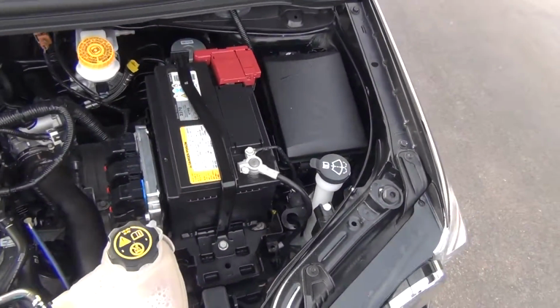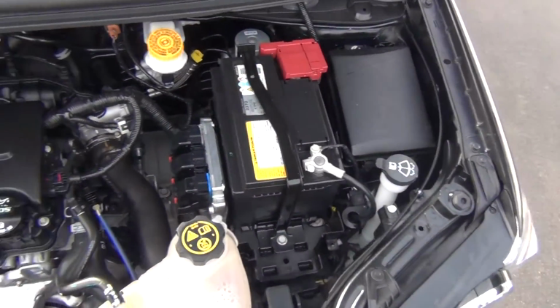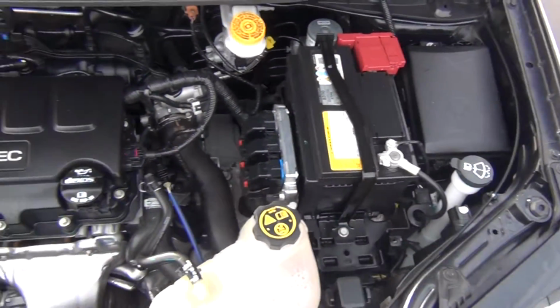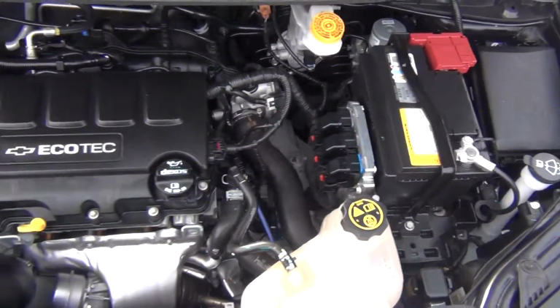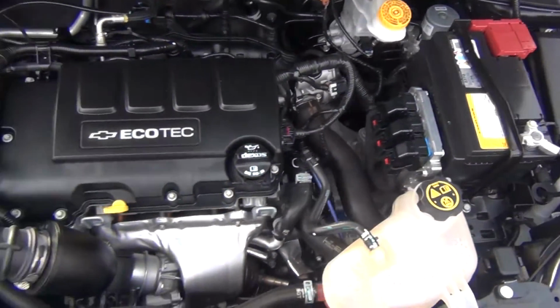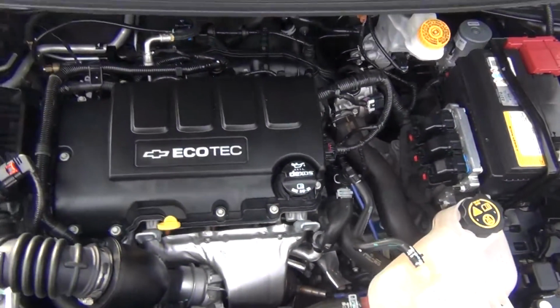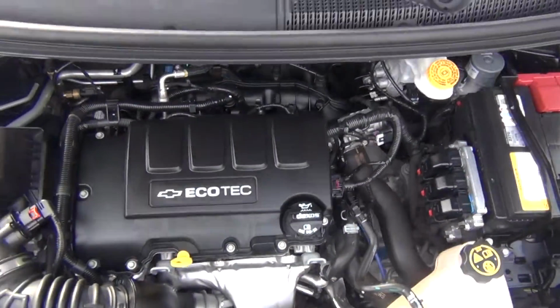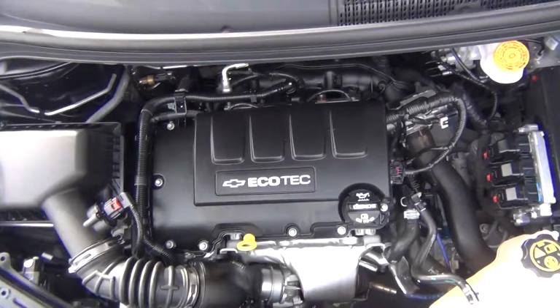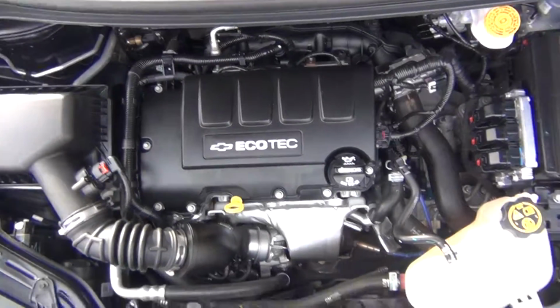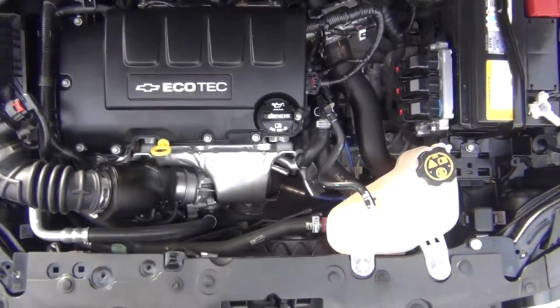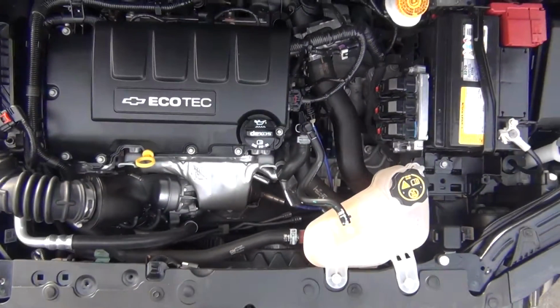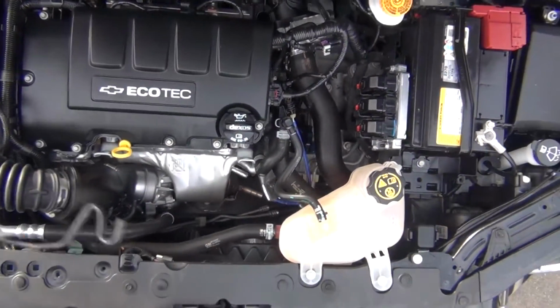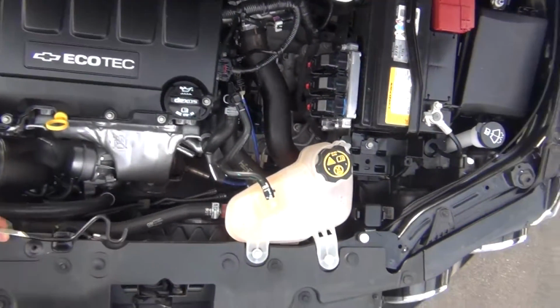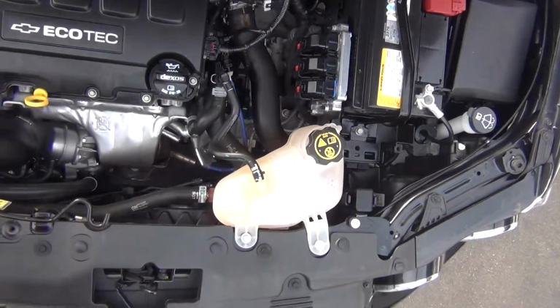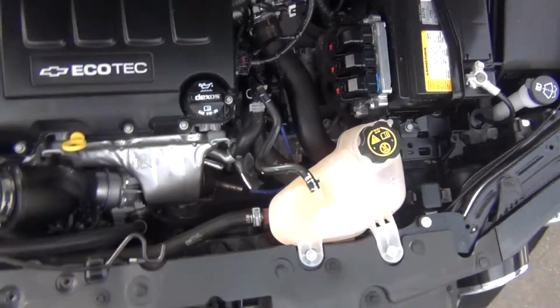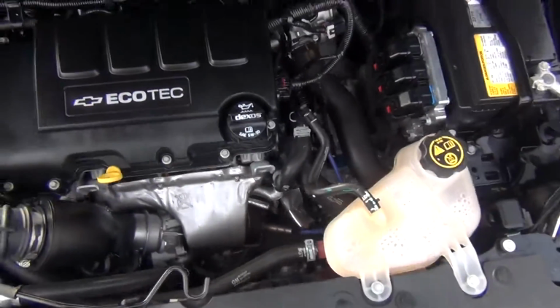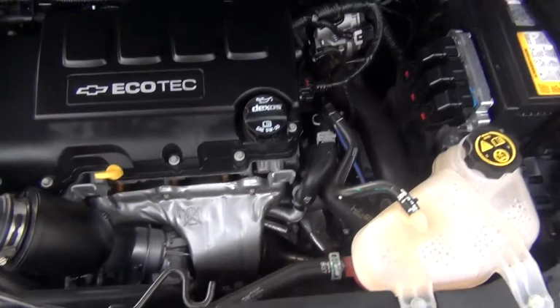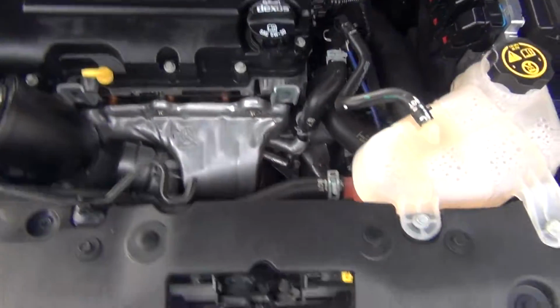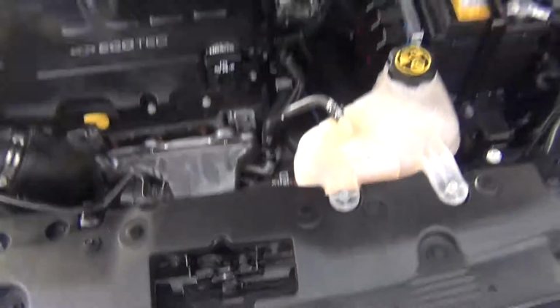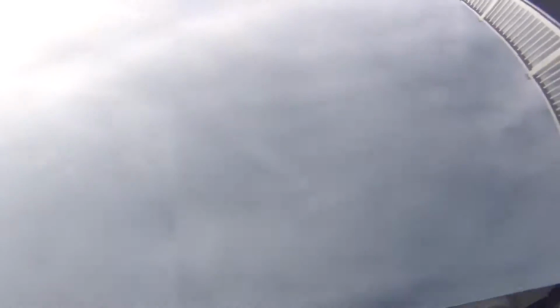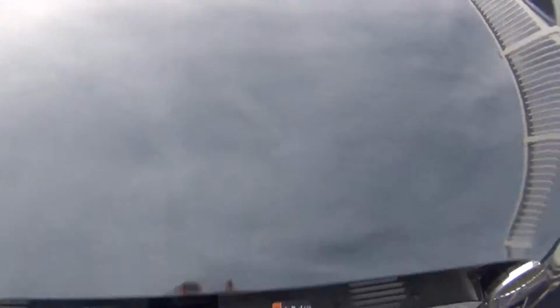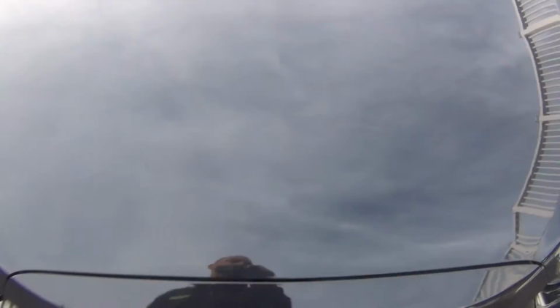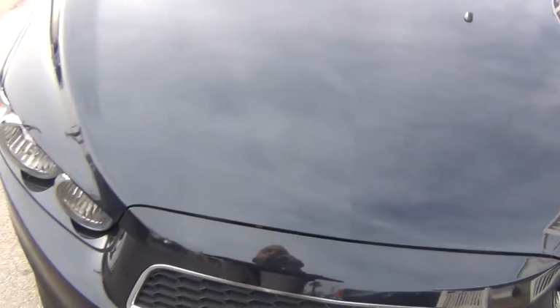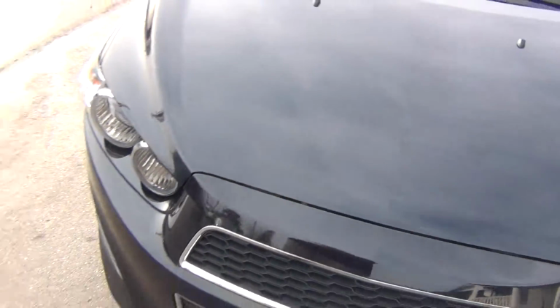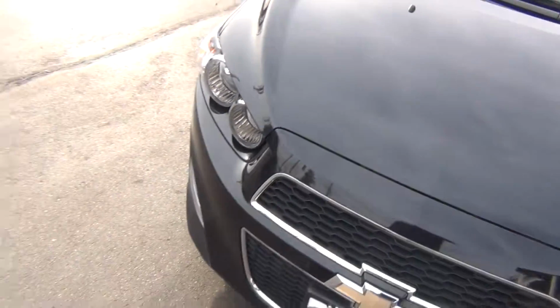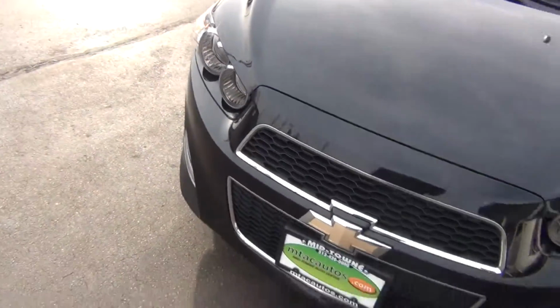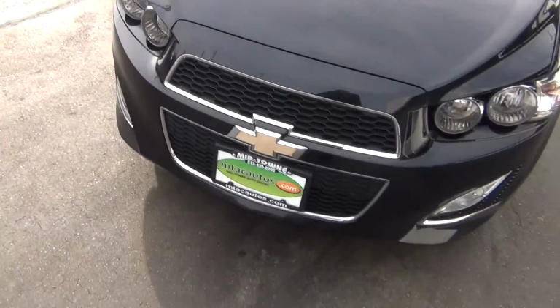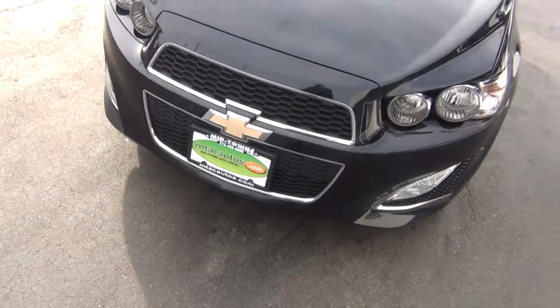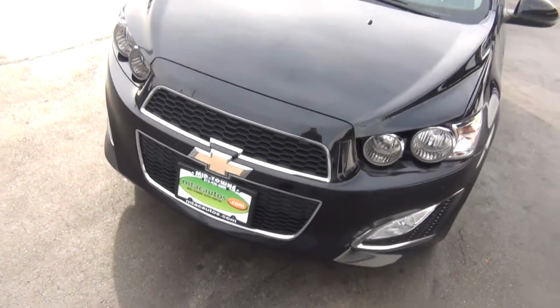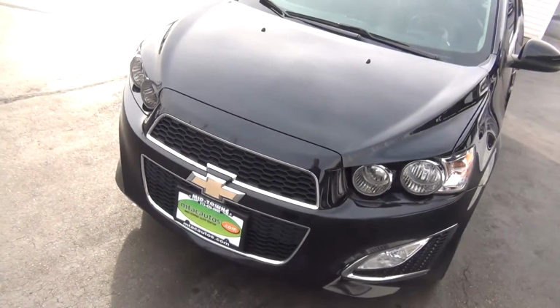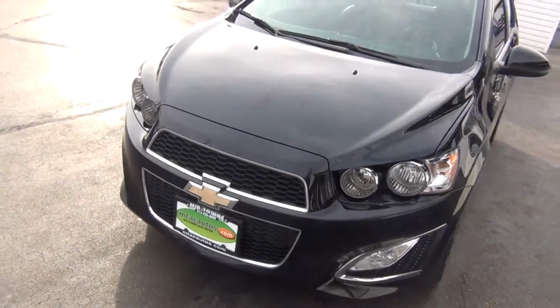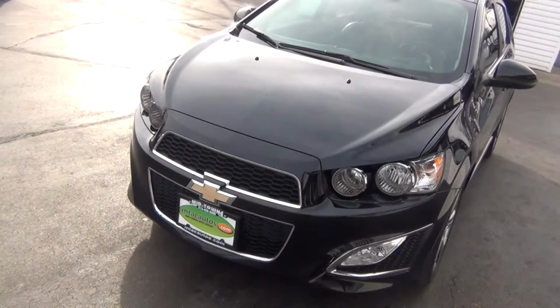As you look under the hood here you can see it has the 1.4 liter four cylinder engine. It's very clean, as you can imagine with only 15,000 miles, and it's not only clean underneath the hood — it's clean all around the vehicle.